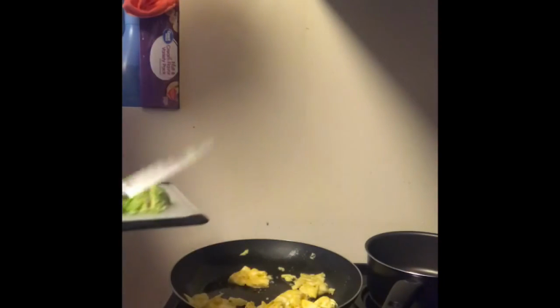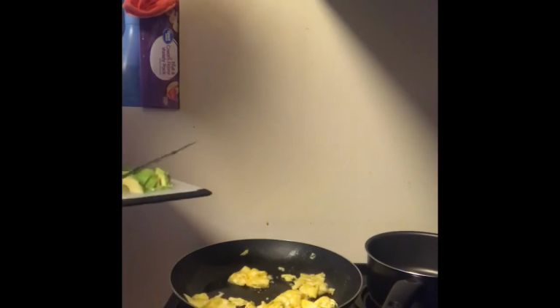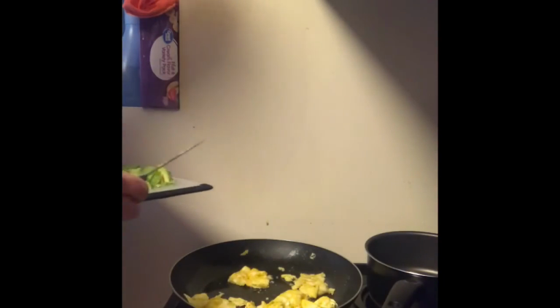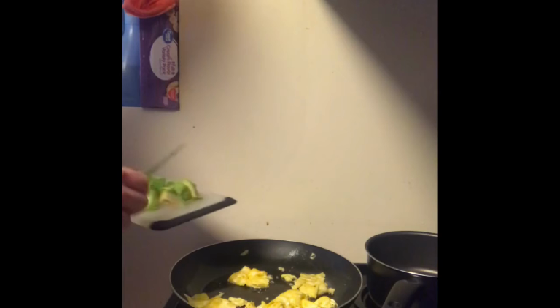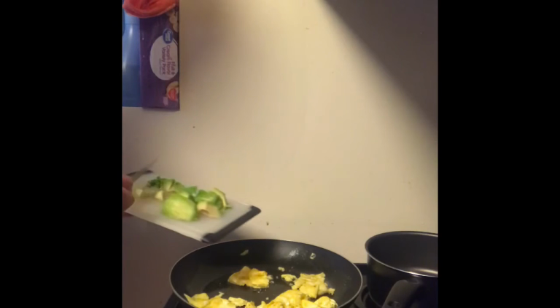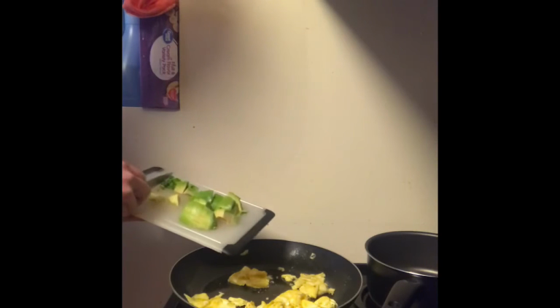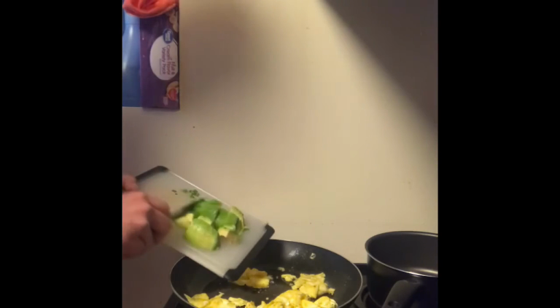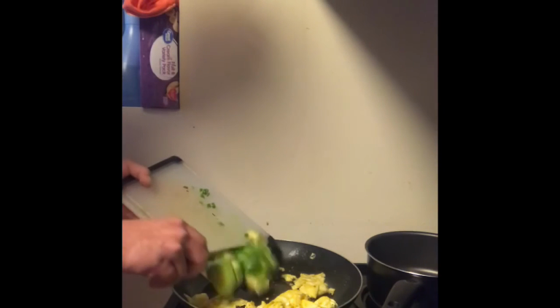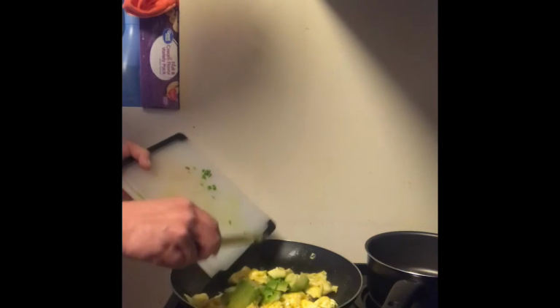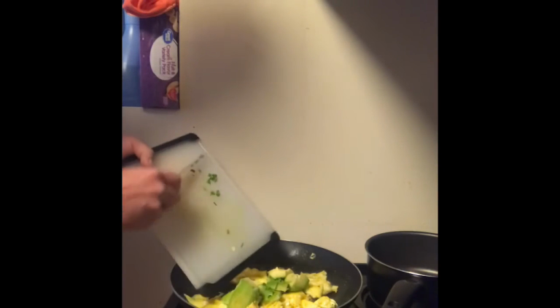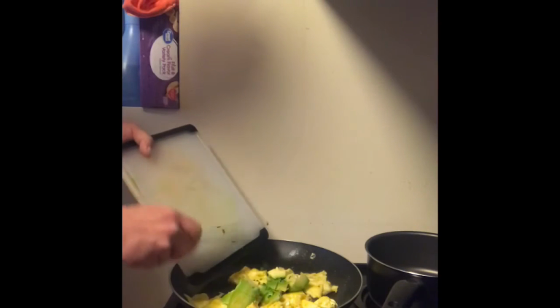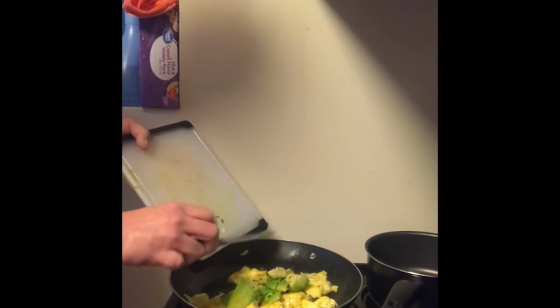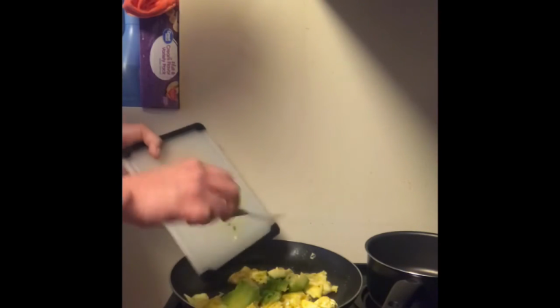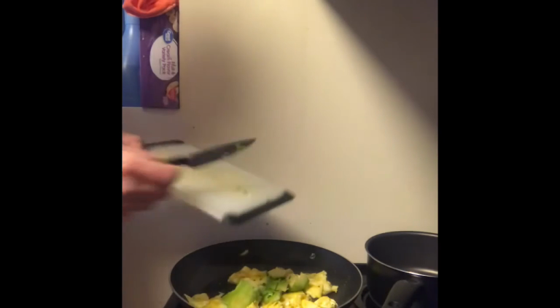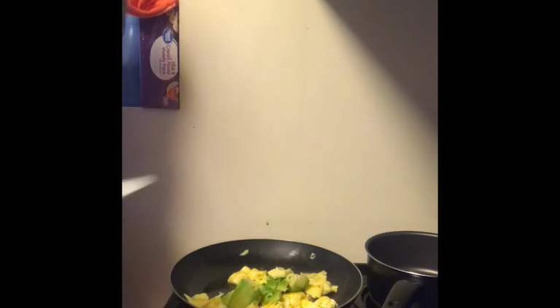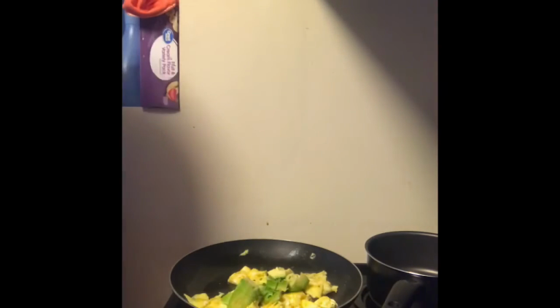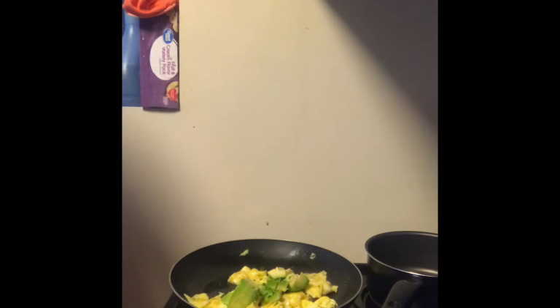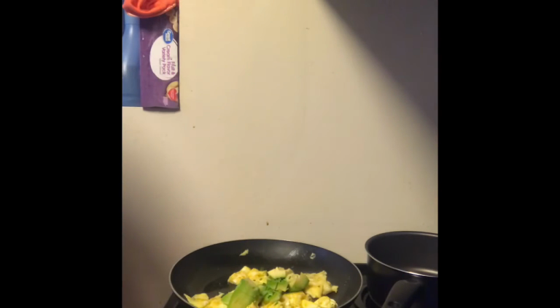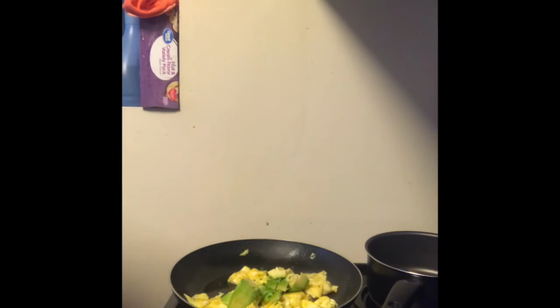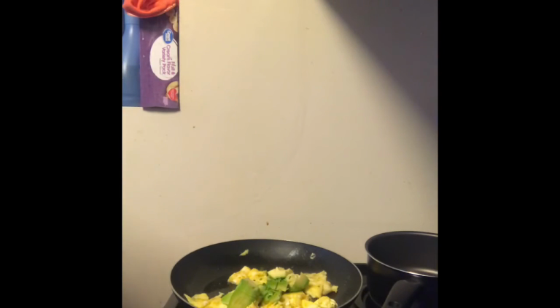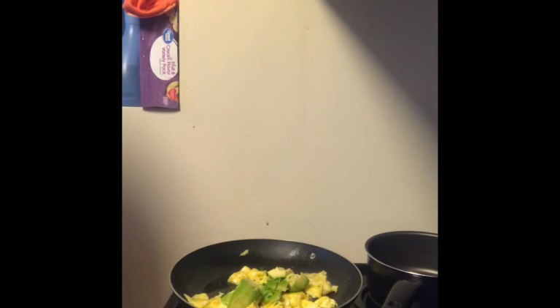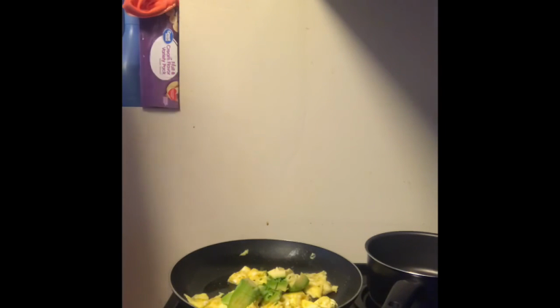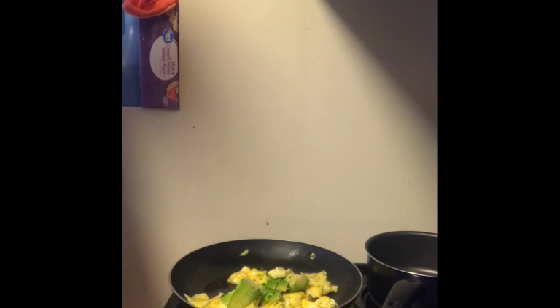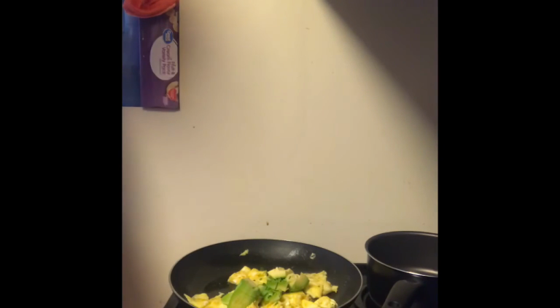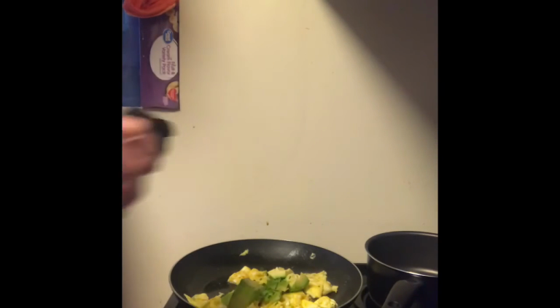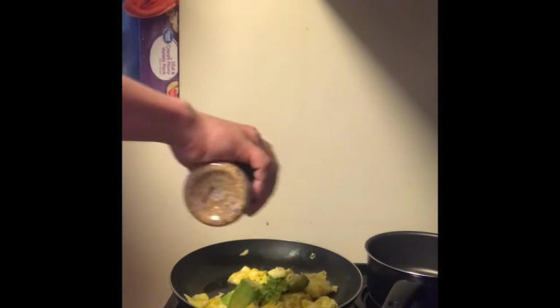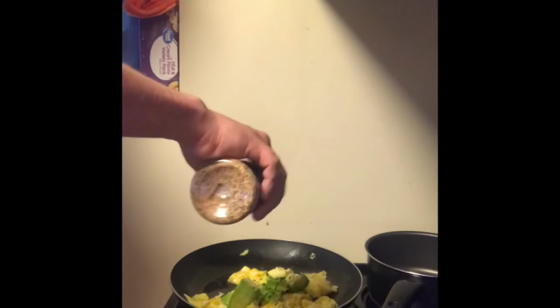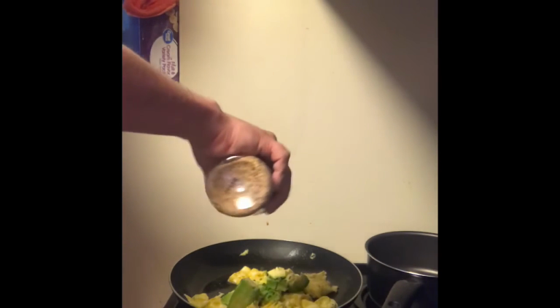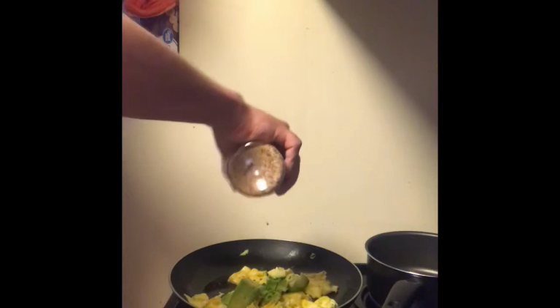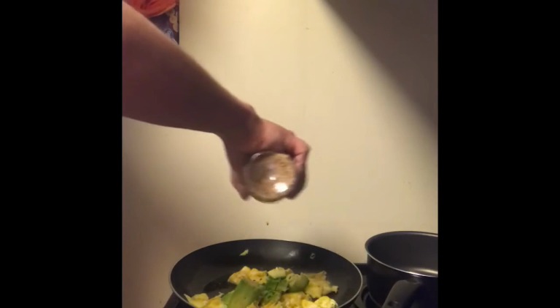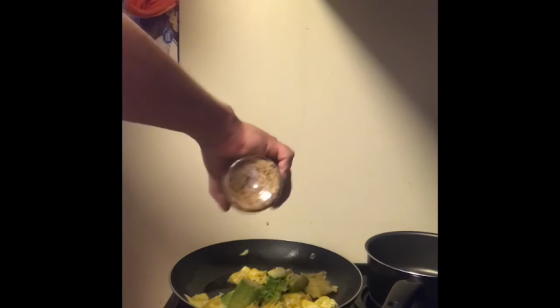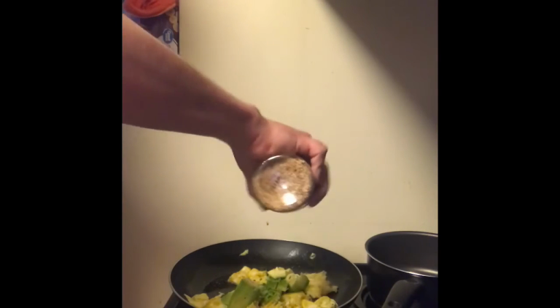Once the eggs are almost finished cooking, I like to add some avocados and chives. And just a hint more salt and pepper before they finish.